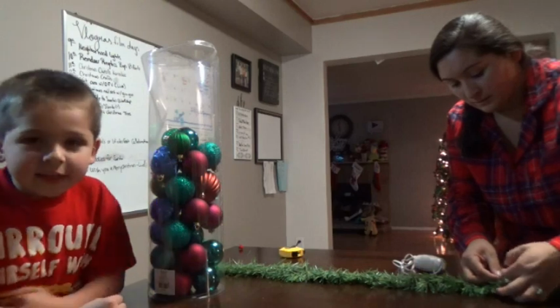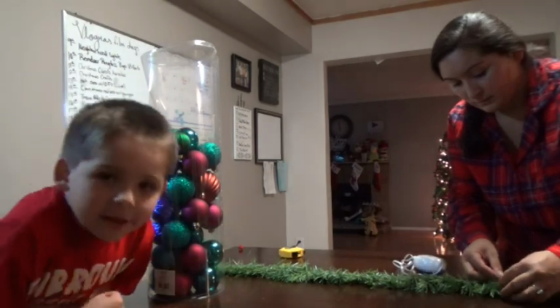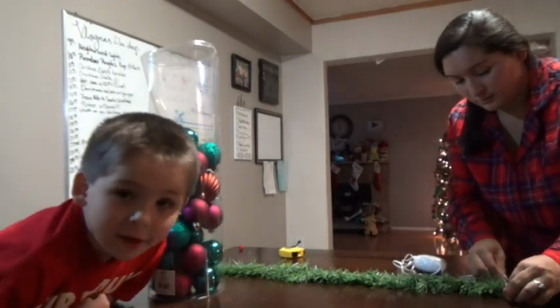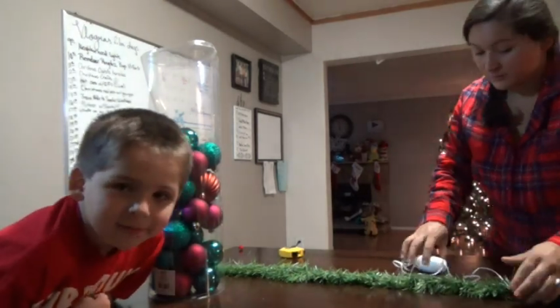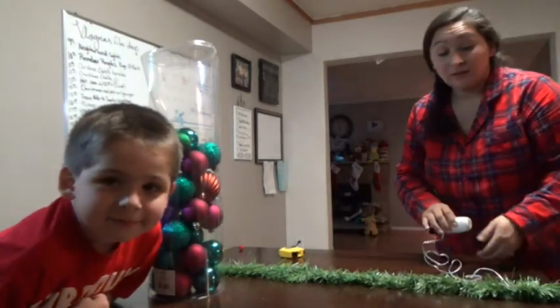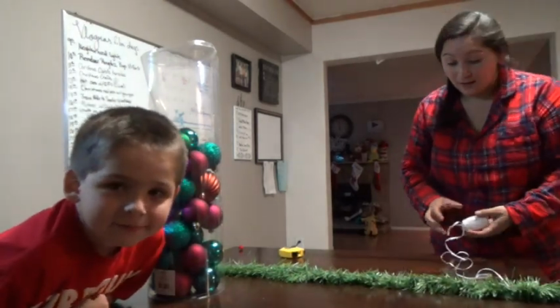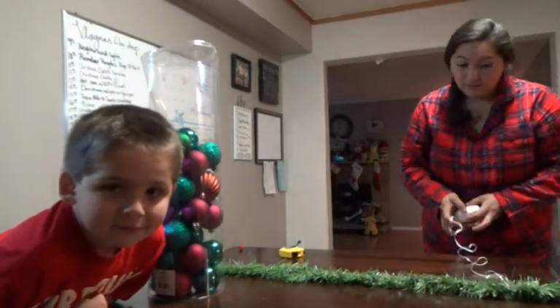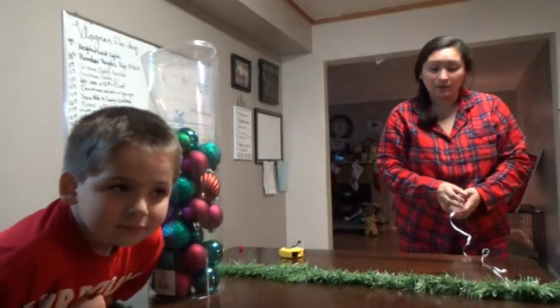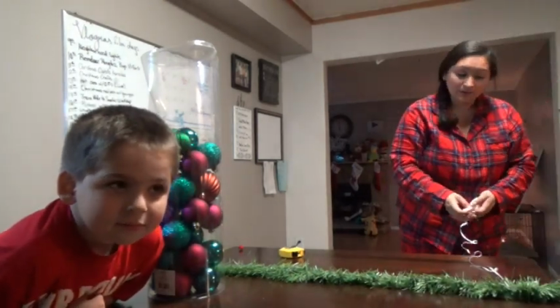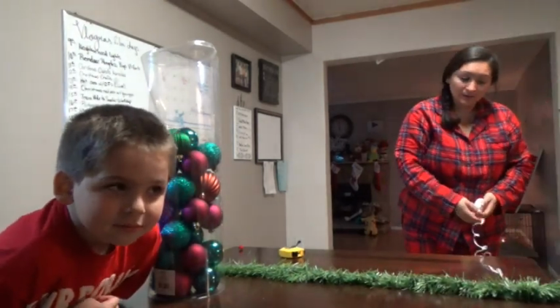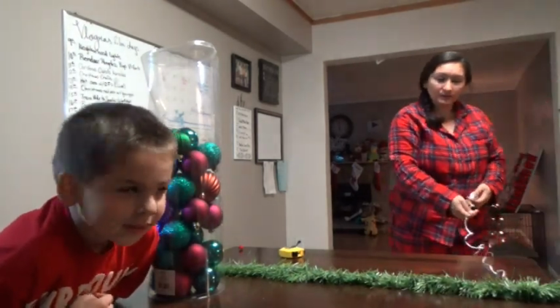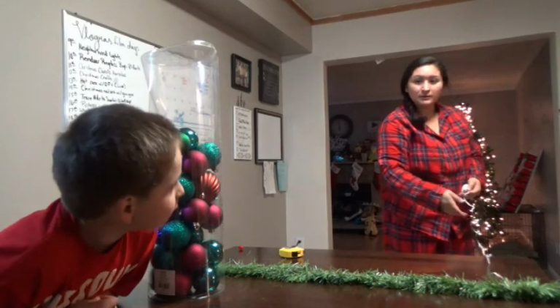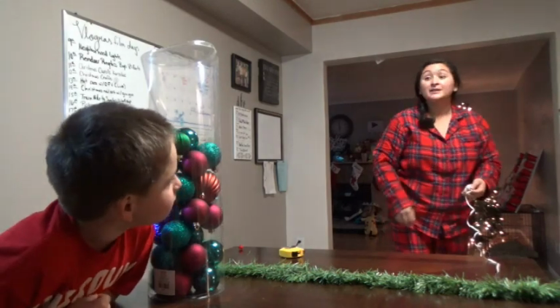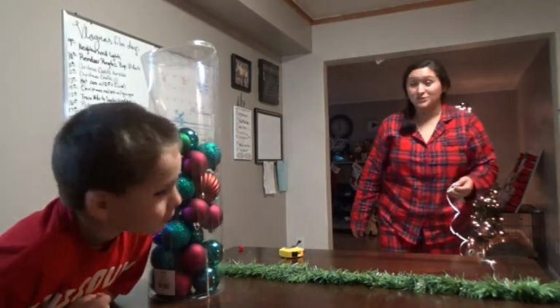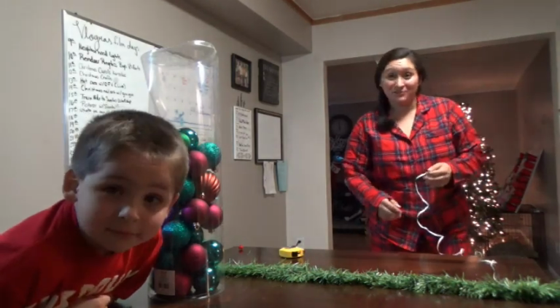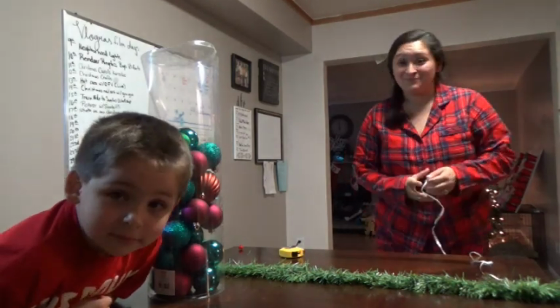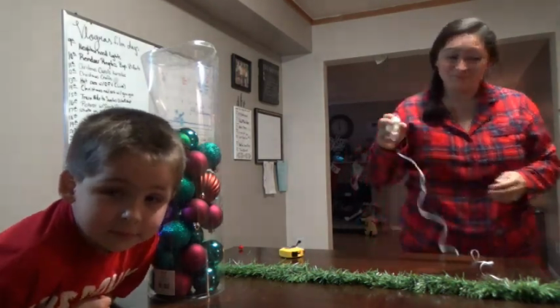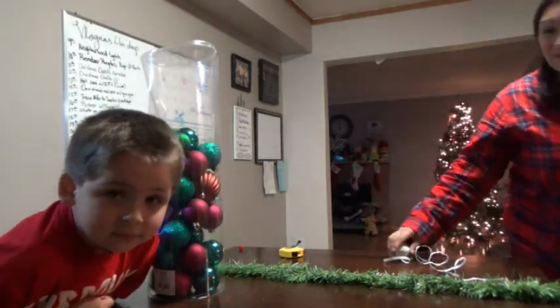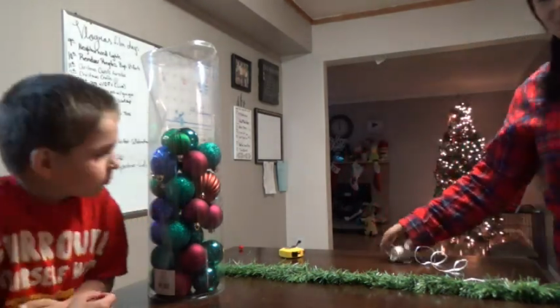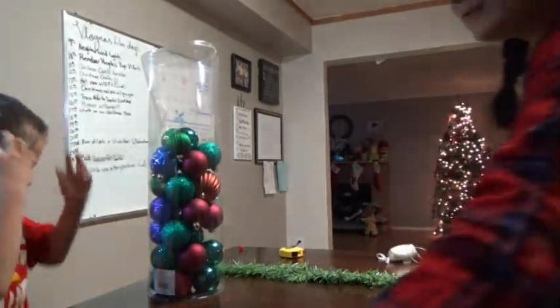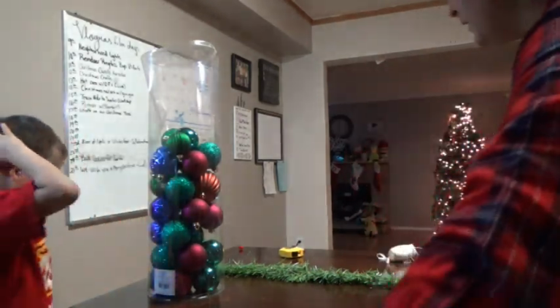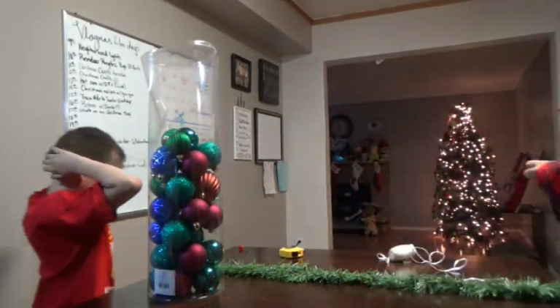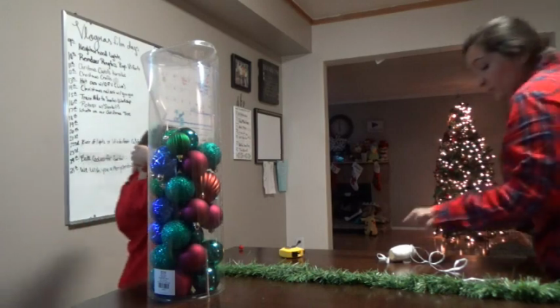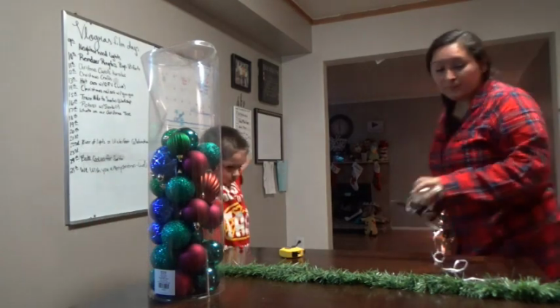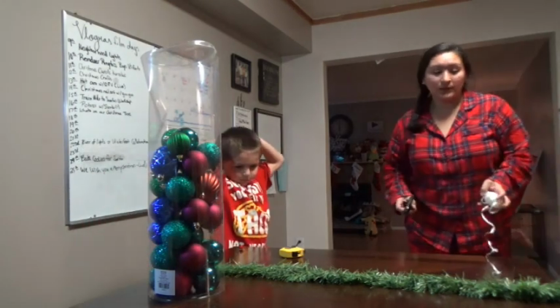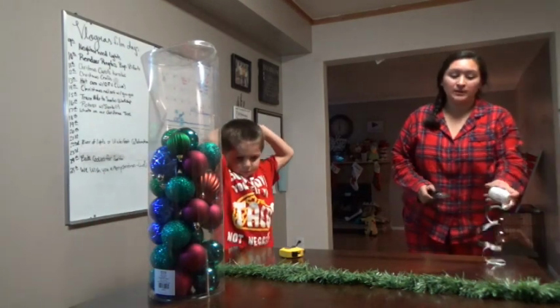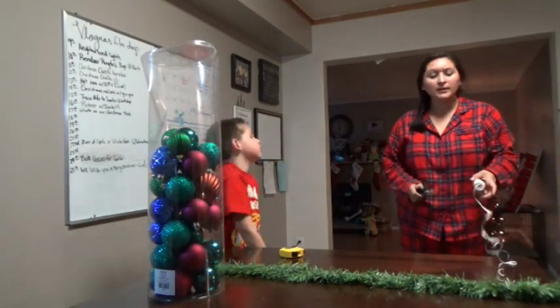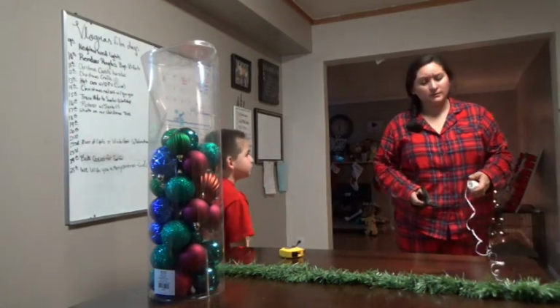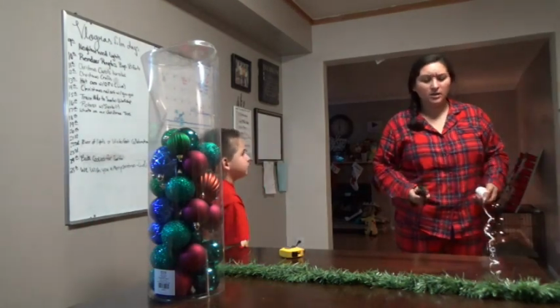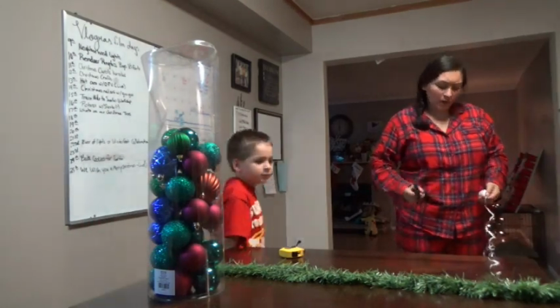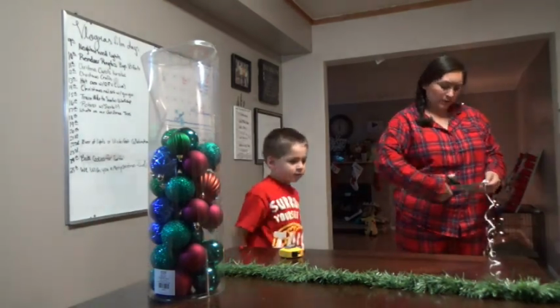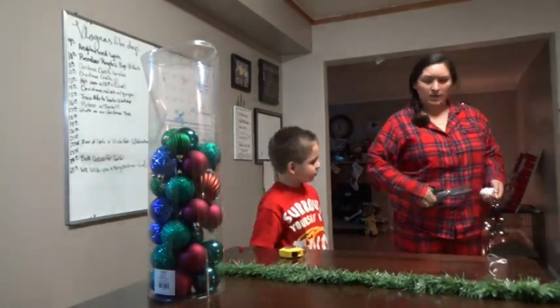Did you like my new haircut? Aiden got a new haircut yesterday. I was so happy when Aiden said, "Yes mama, I will cut my hair."